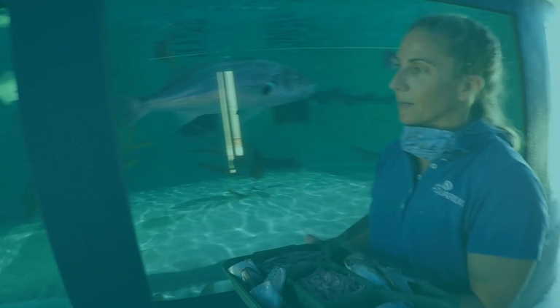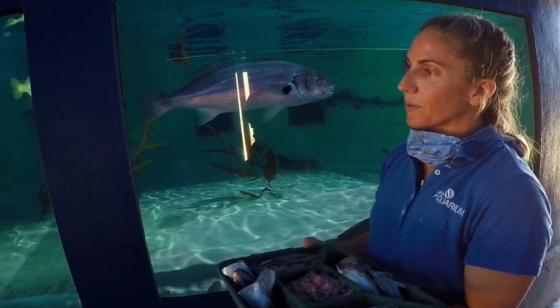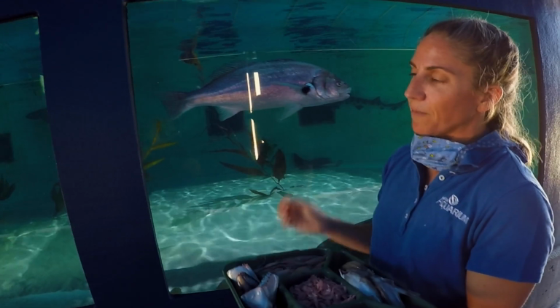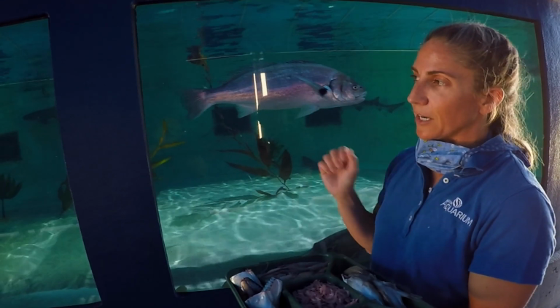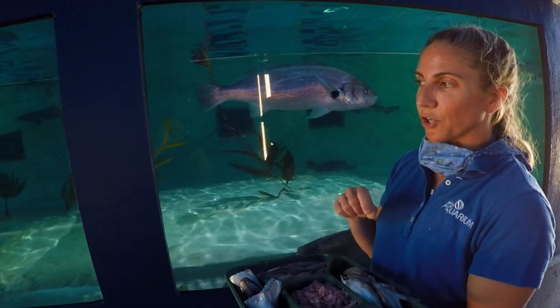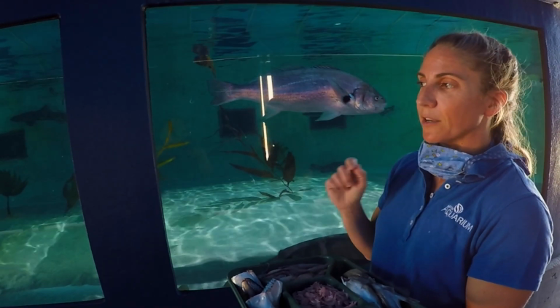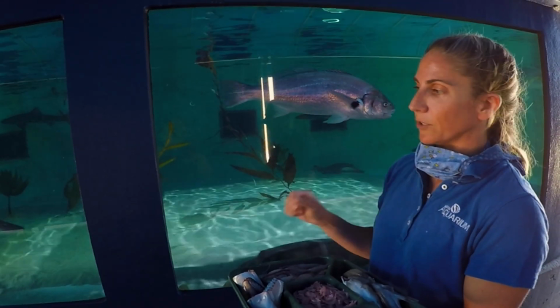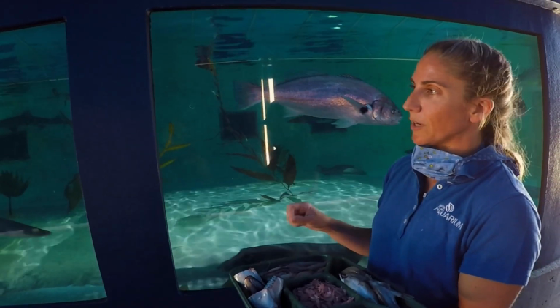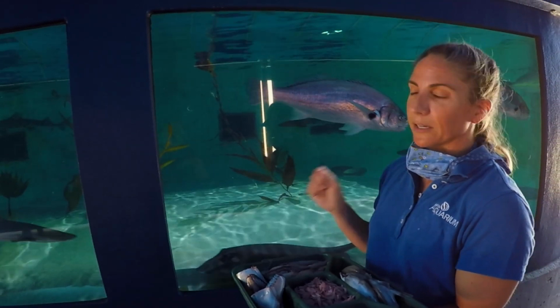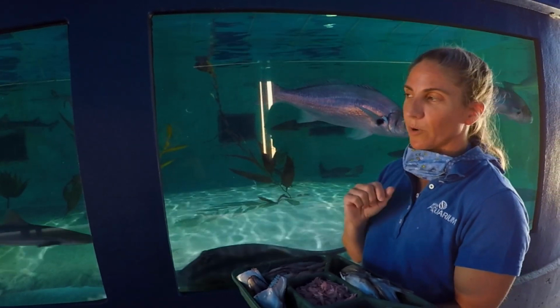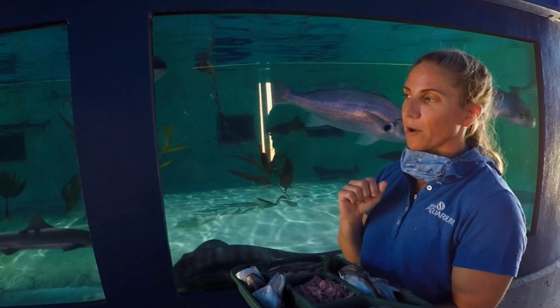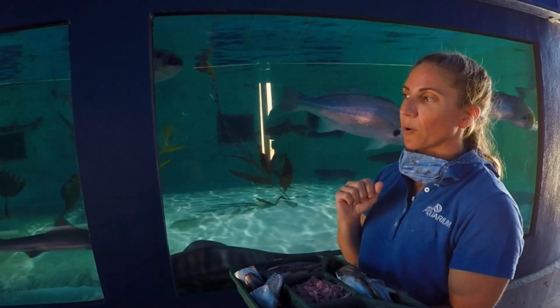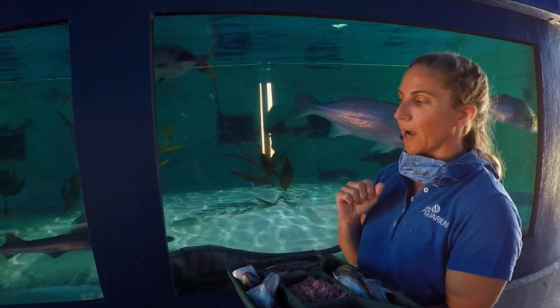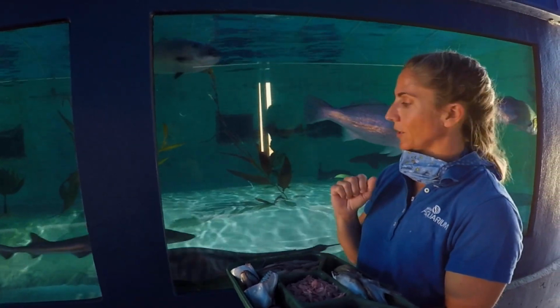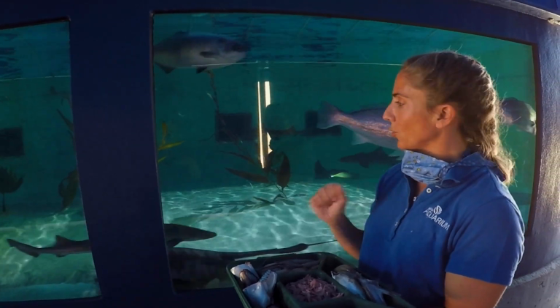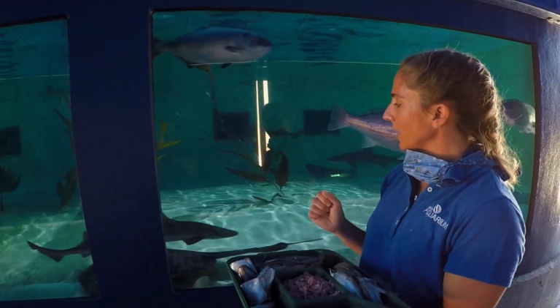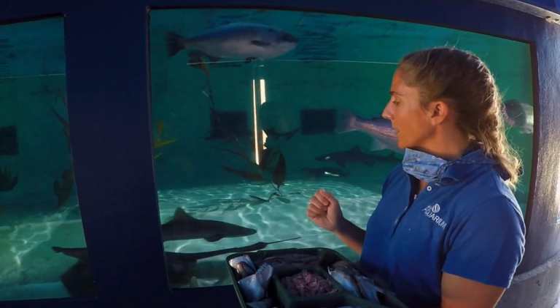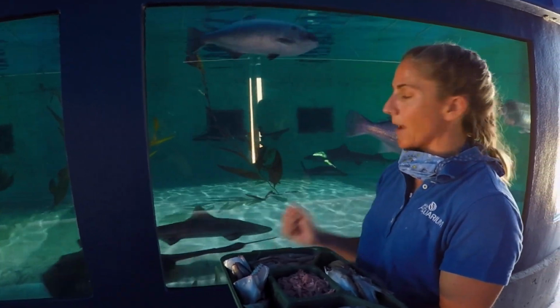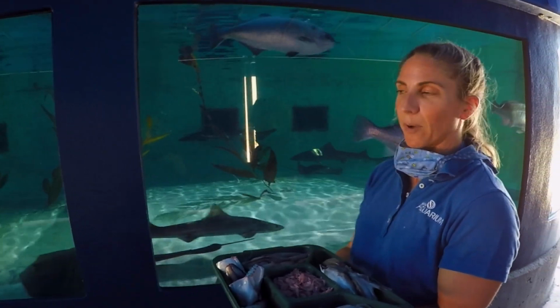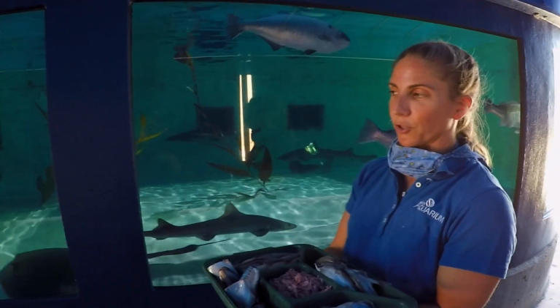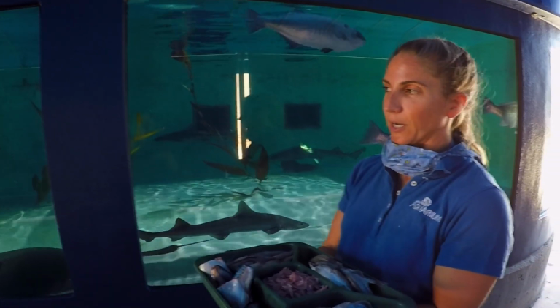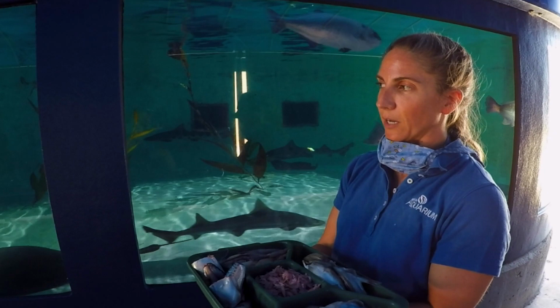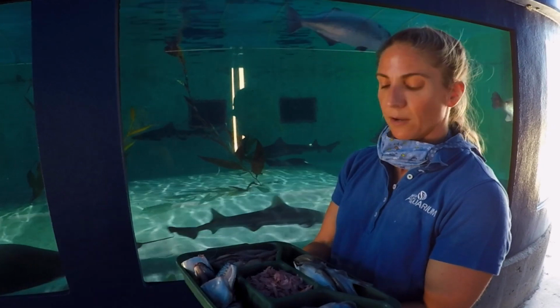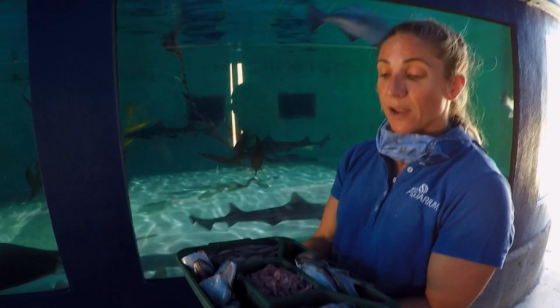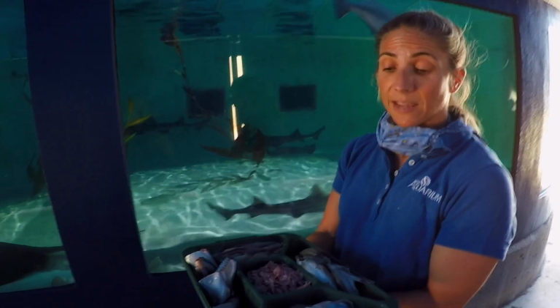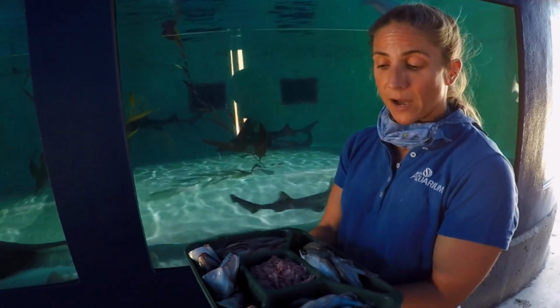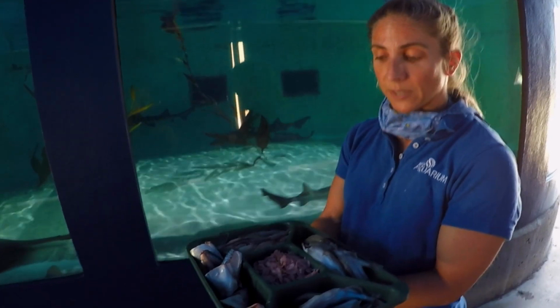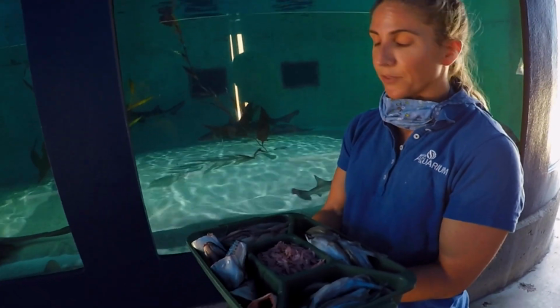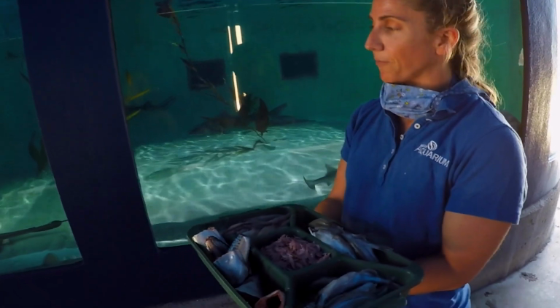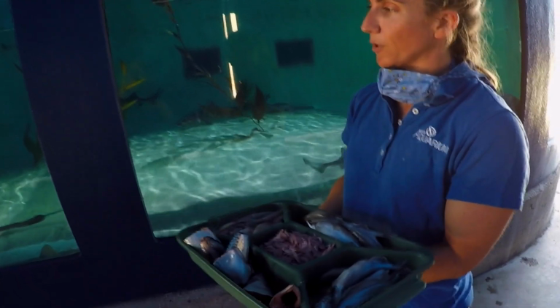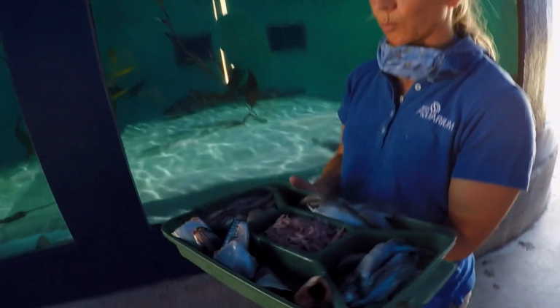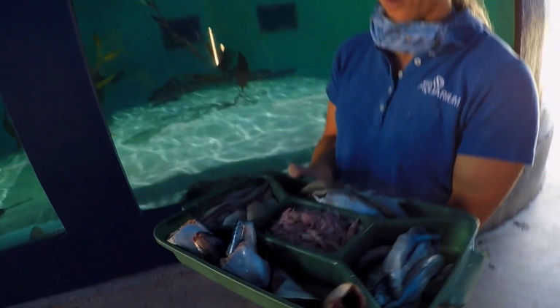I feed each shark individually because we want to know exactly who's eating and how much they're eating. And they get vitamins in their food as well.